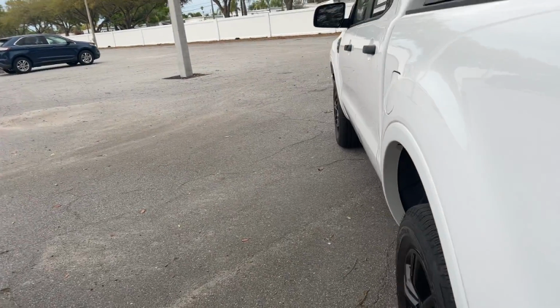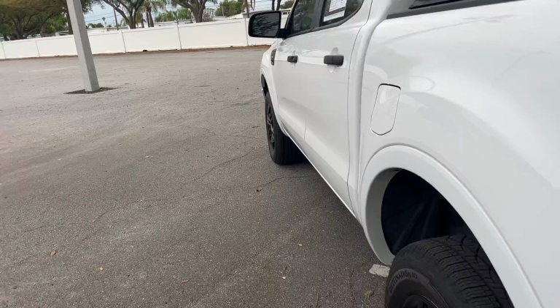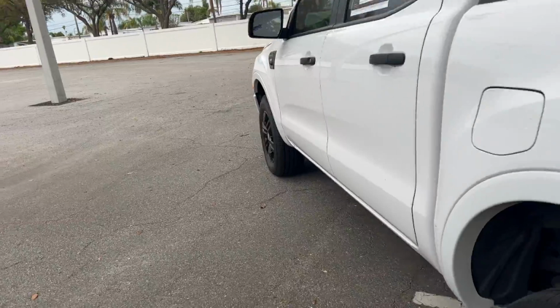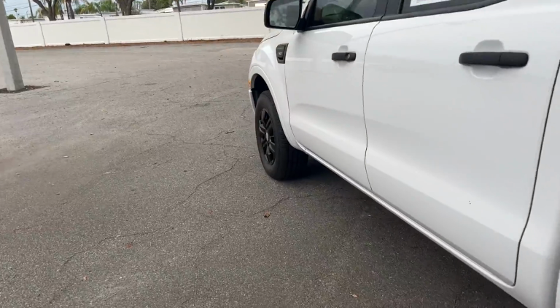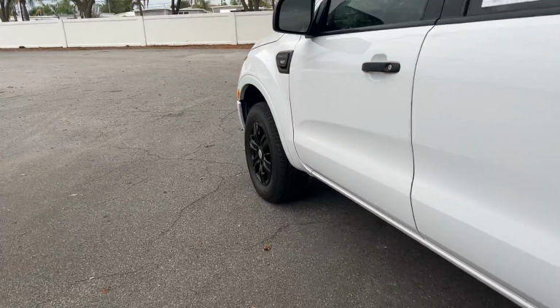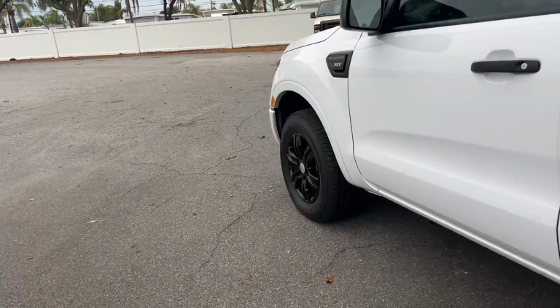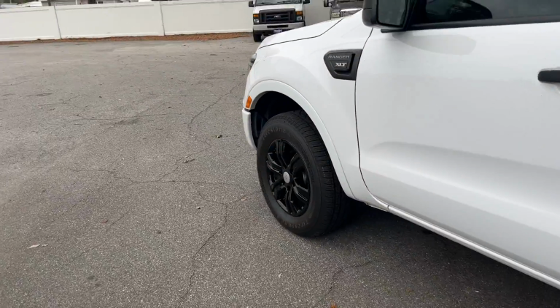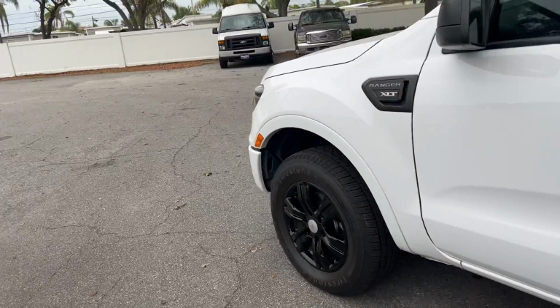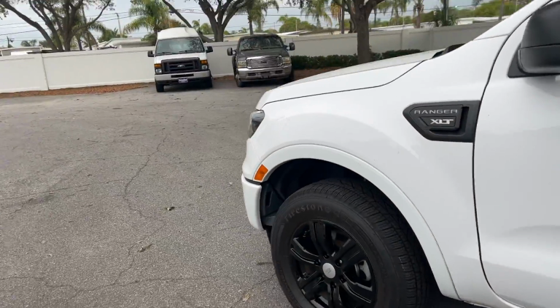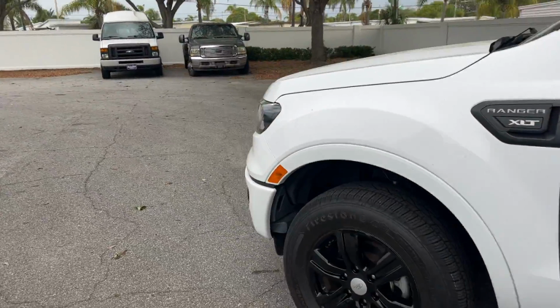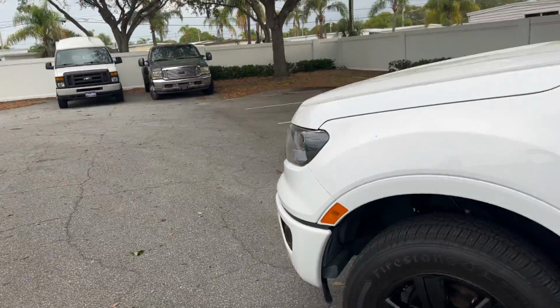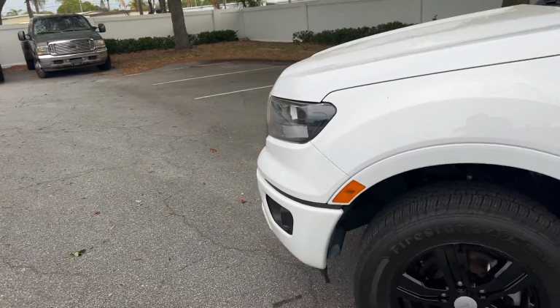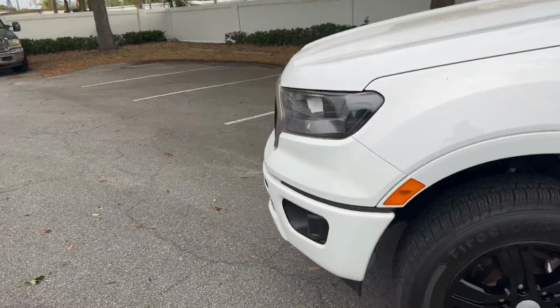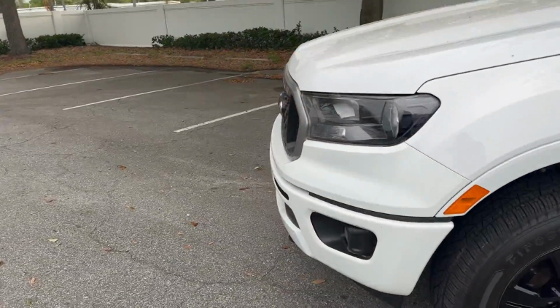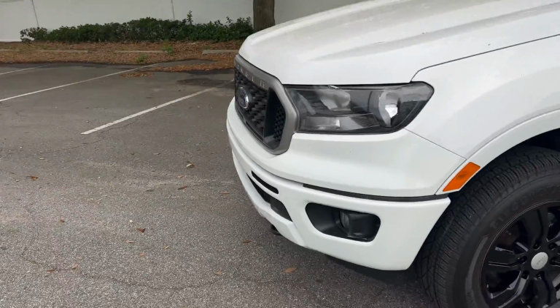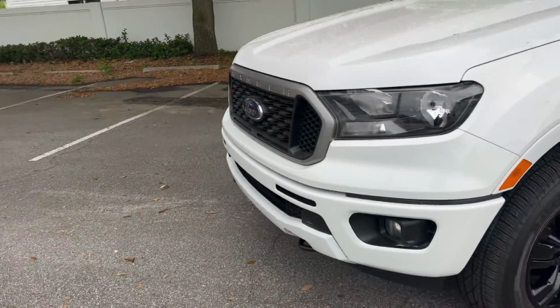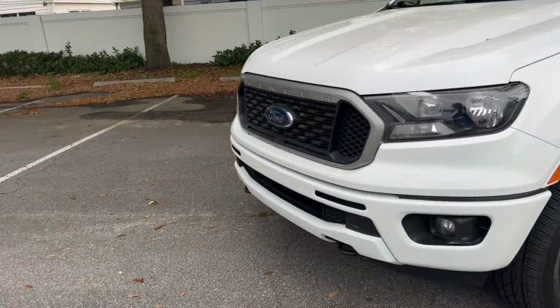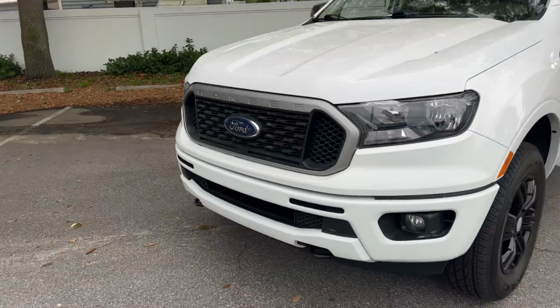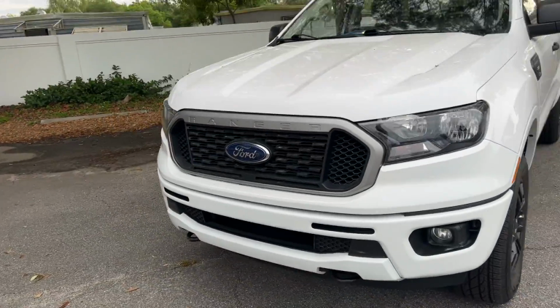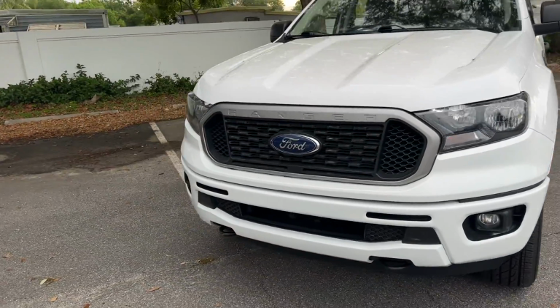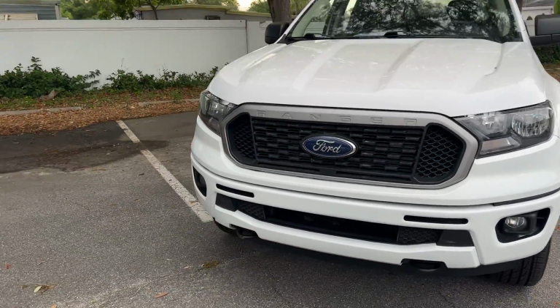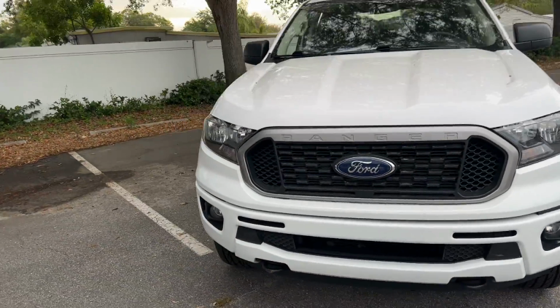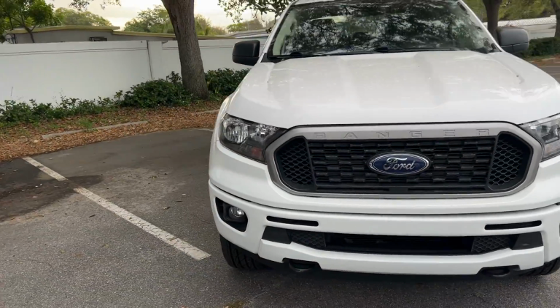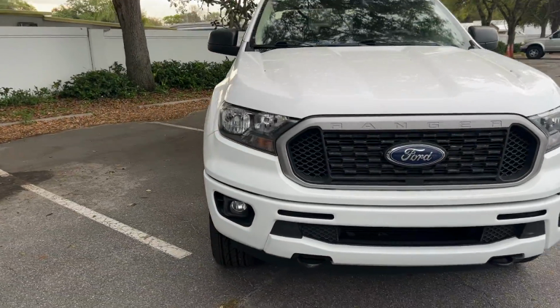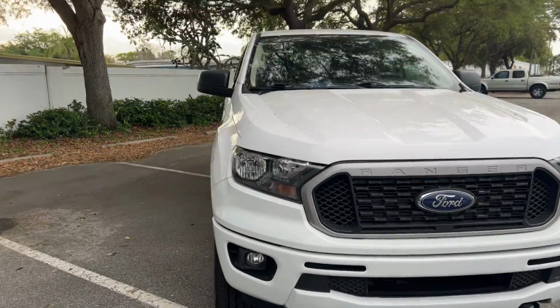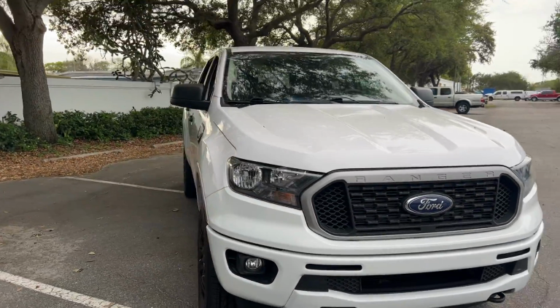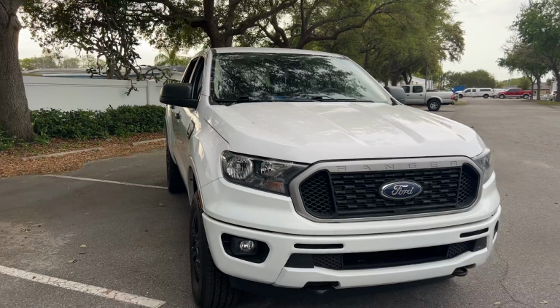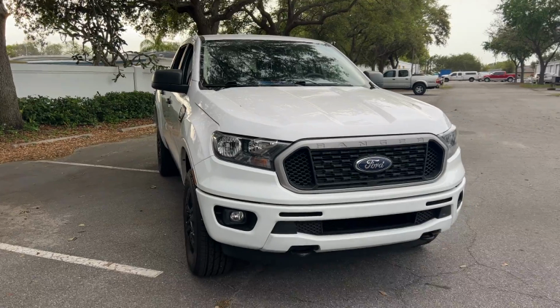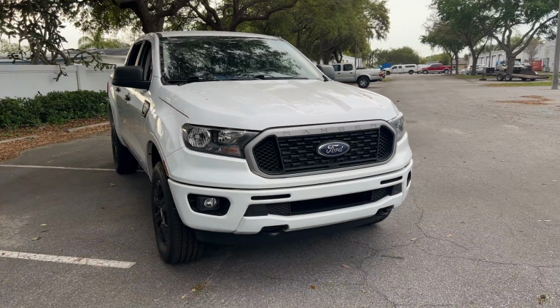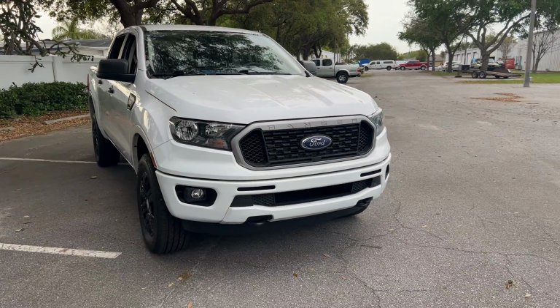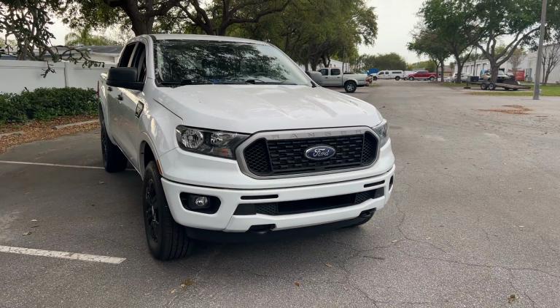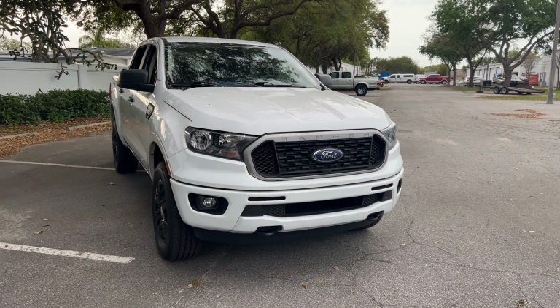This vehicle is powered by a 2.3 liter EcoBoost engine, so it's got power. And like all pre-owned vehicles at AutoNation Ford St. Pete, it has a five-day, 250-mile money-back guarantee.